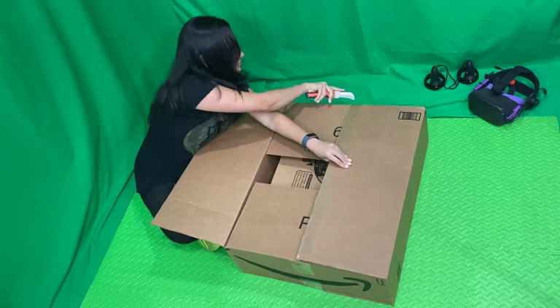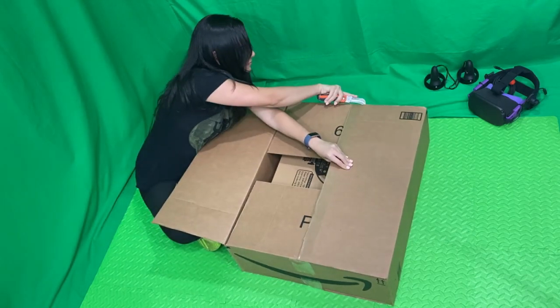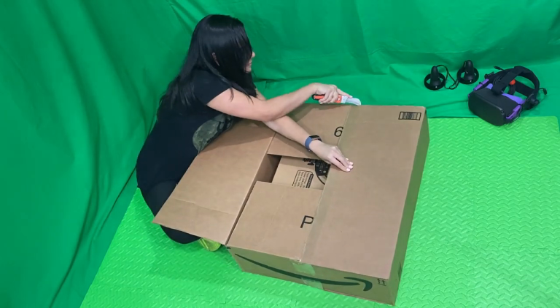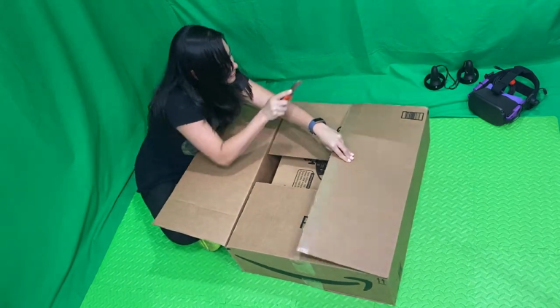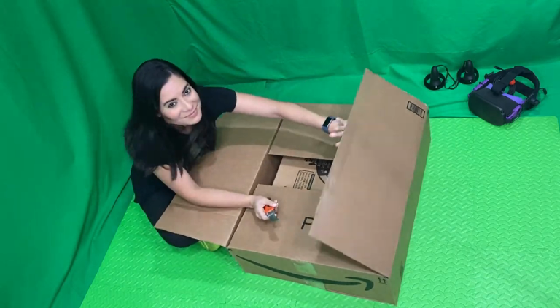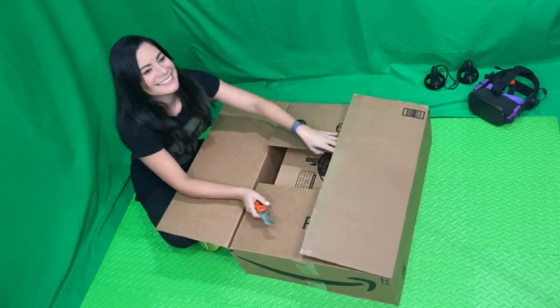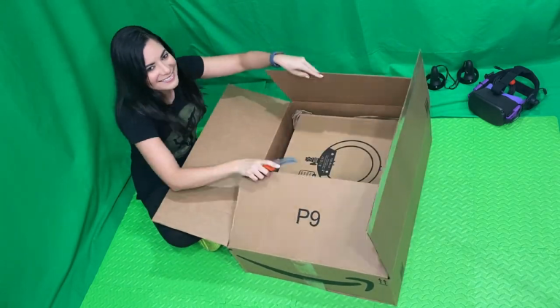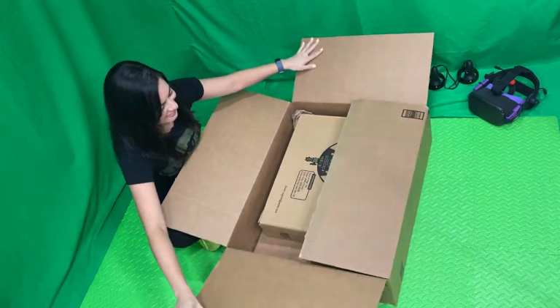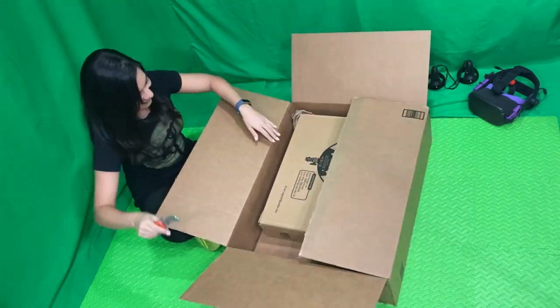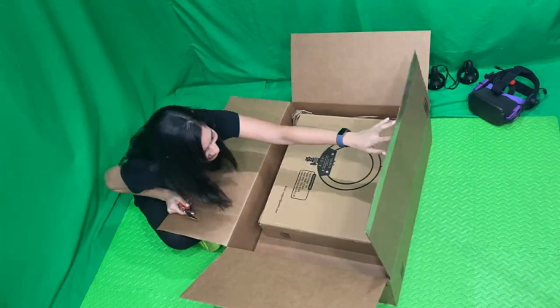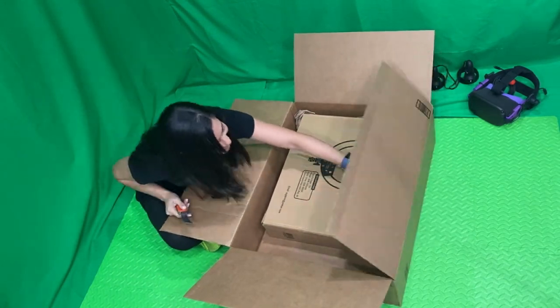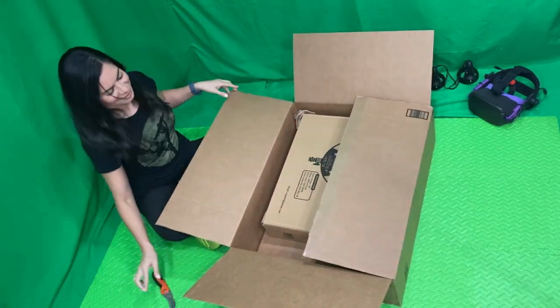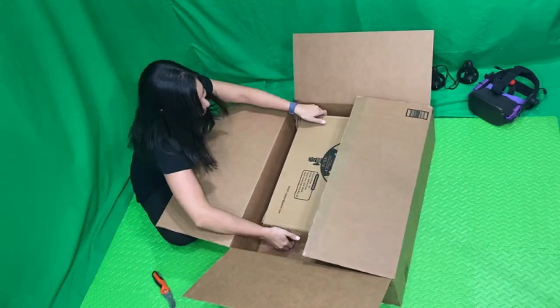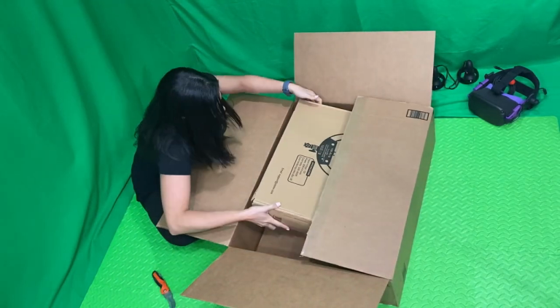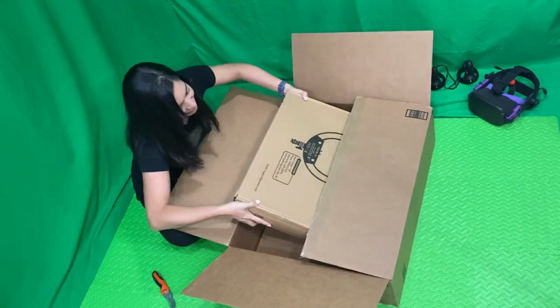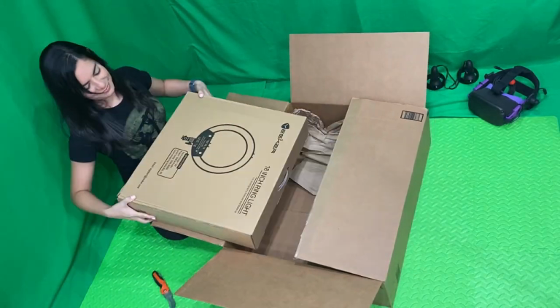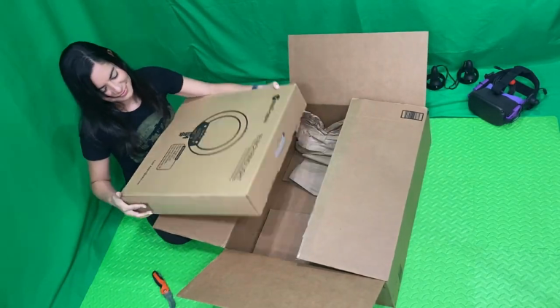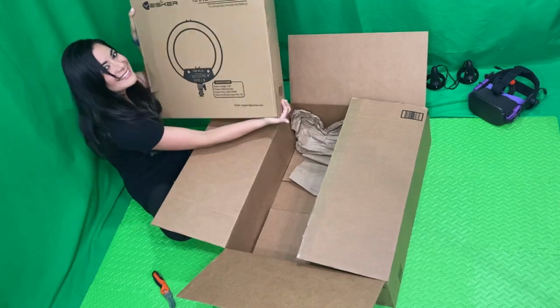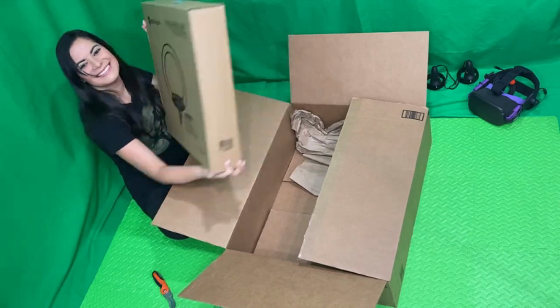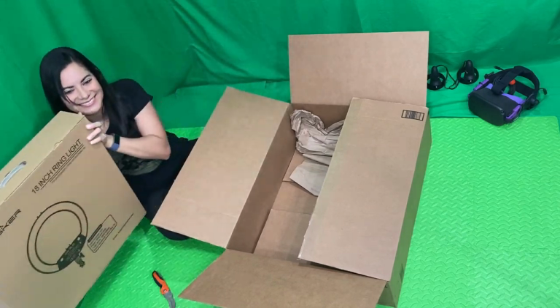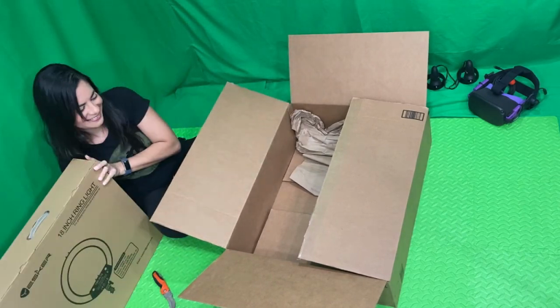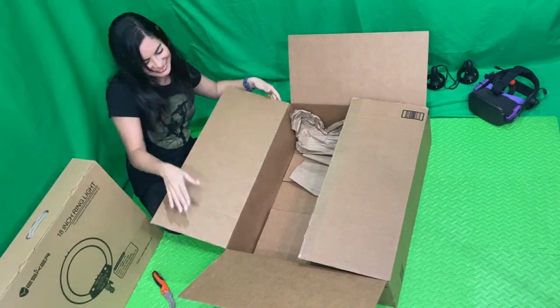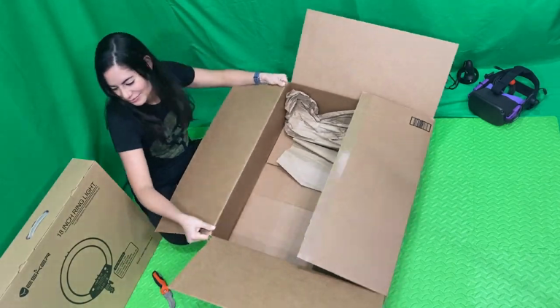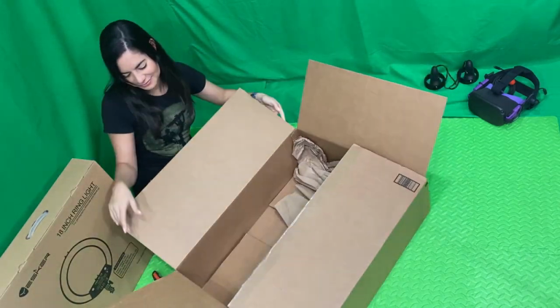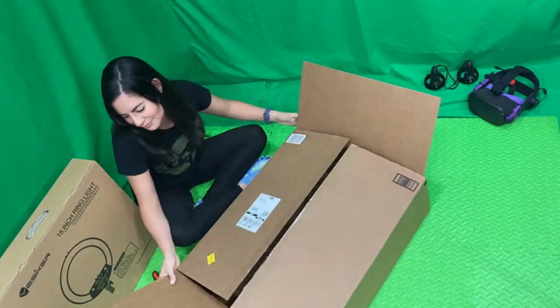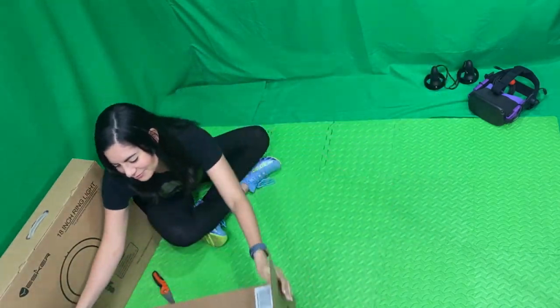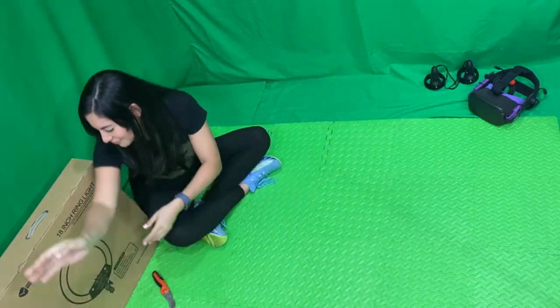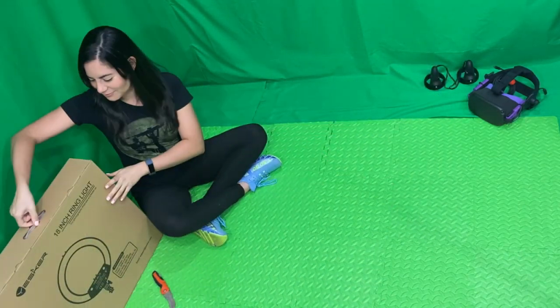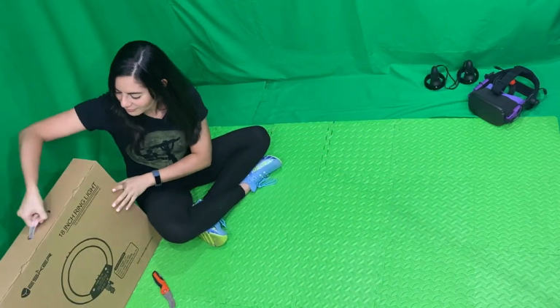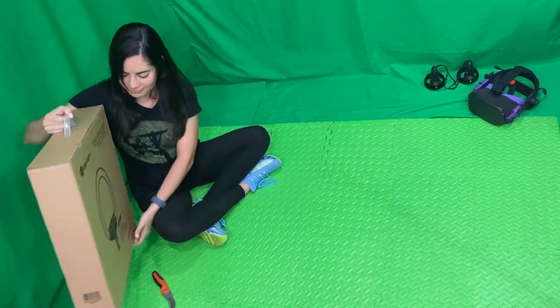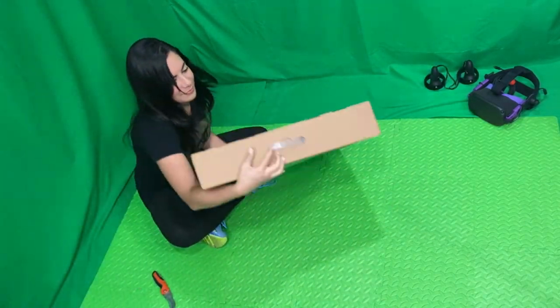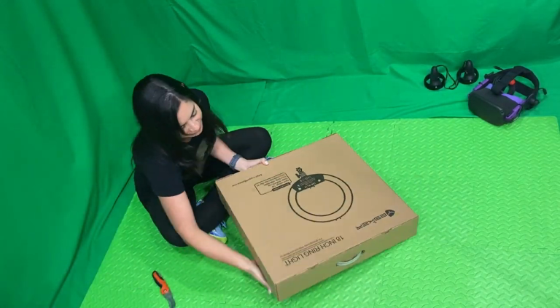The box came in perfect condition and they used two different boxes to ship it, which I feel keeps the fragile components safe upon arrival.